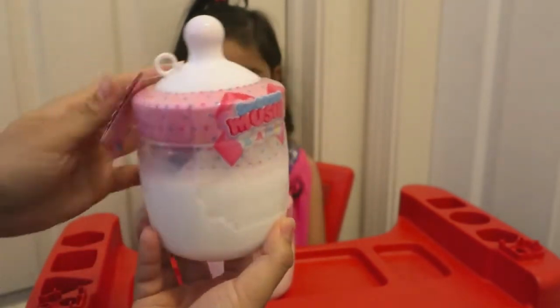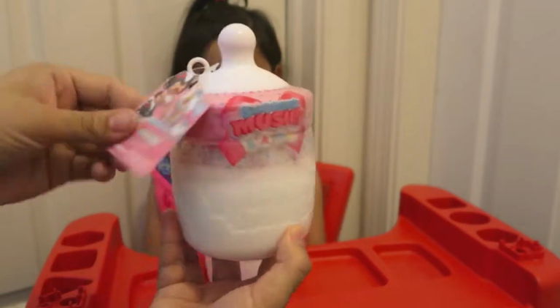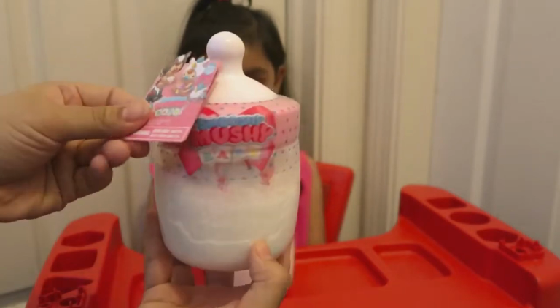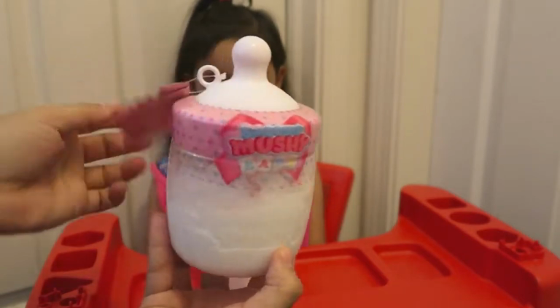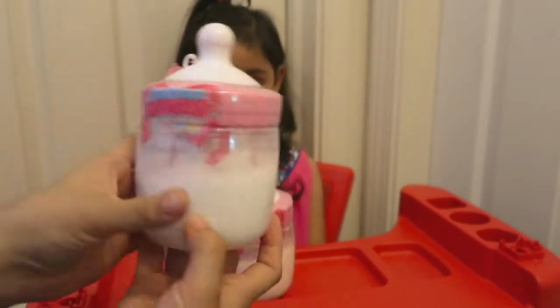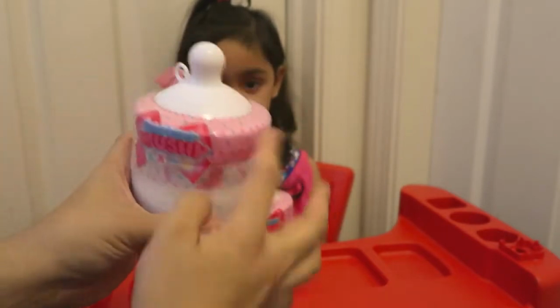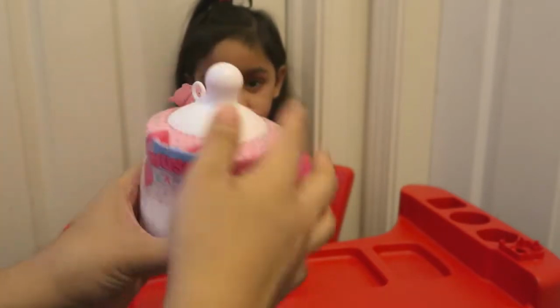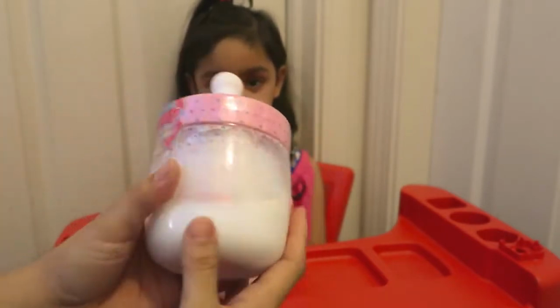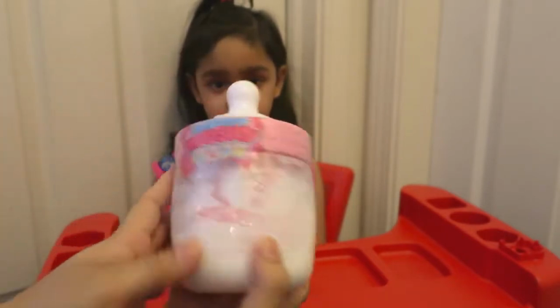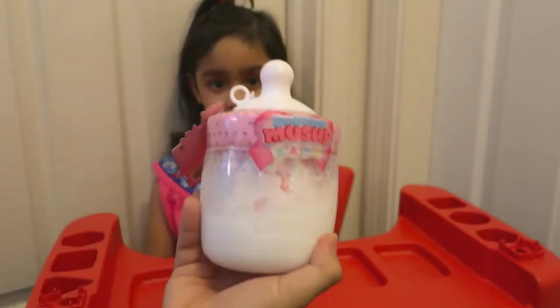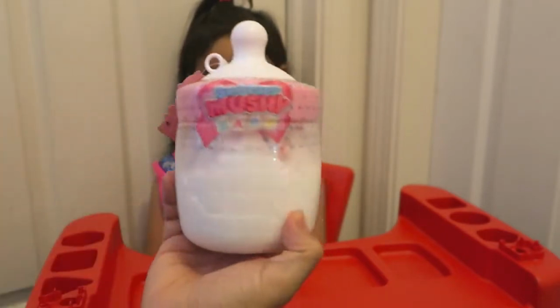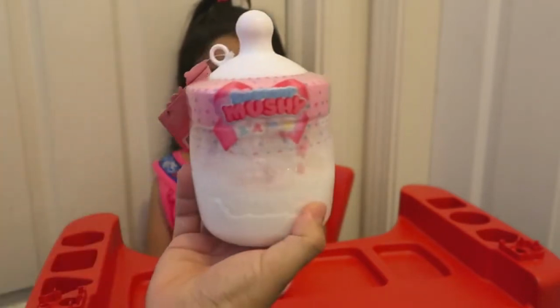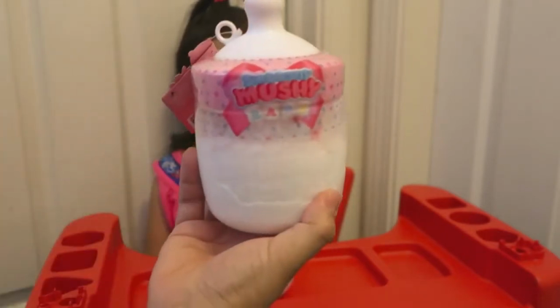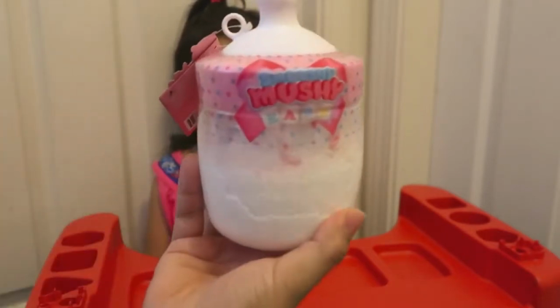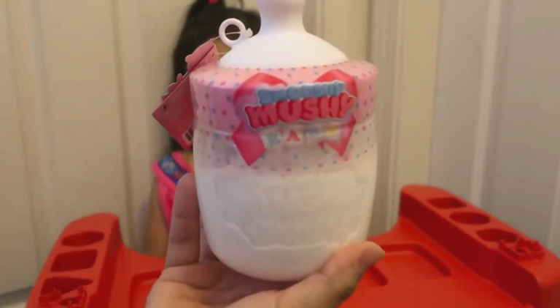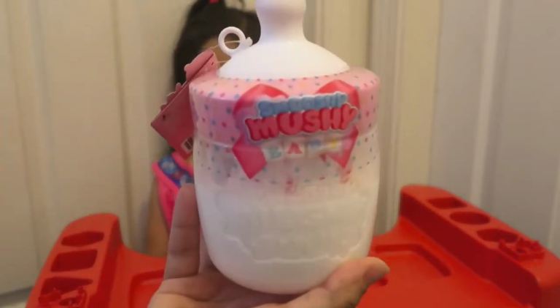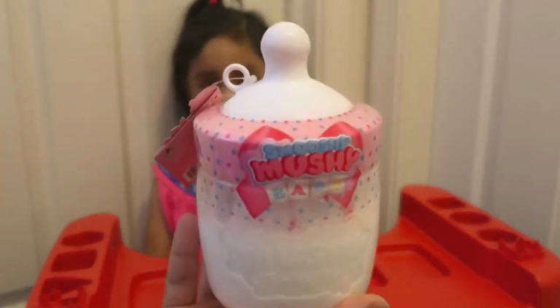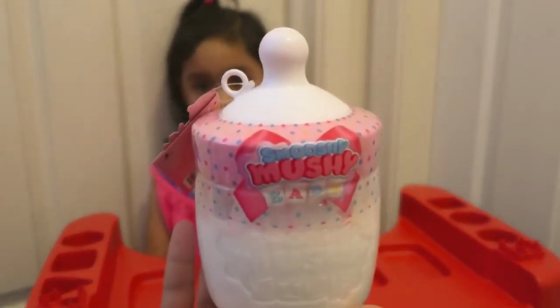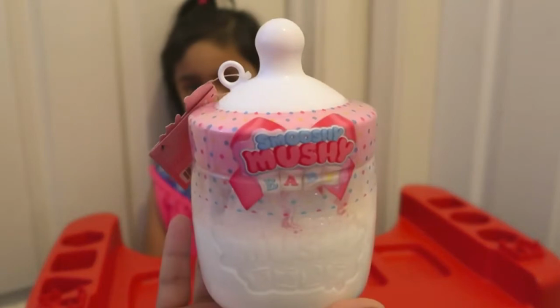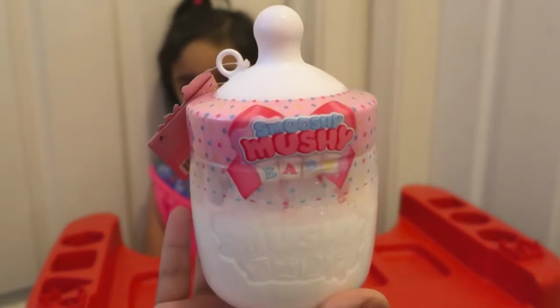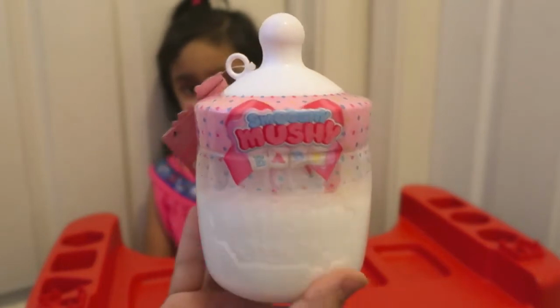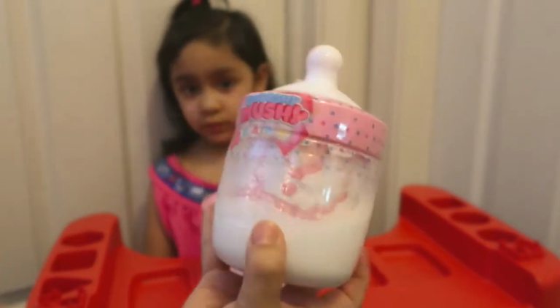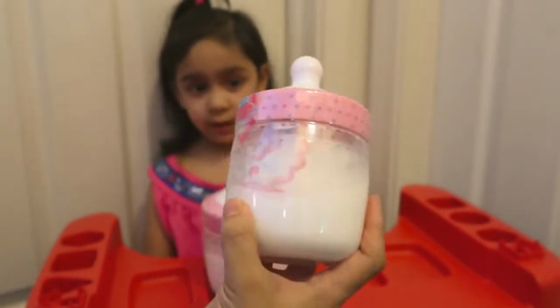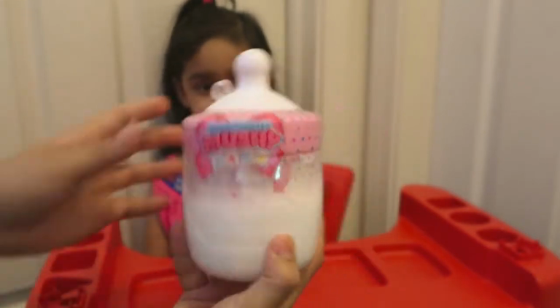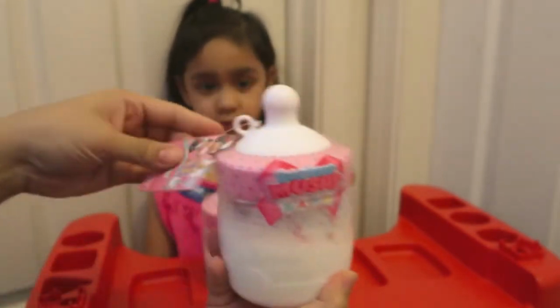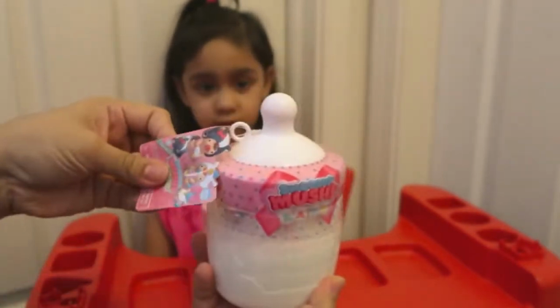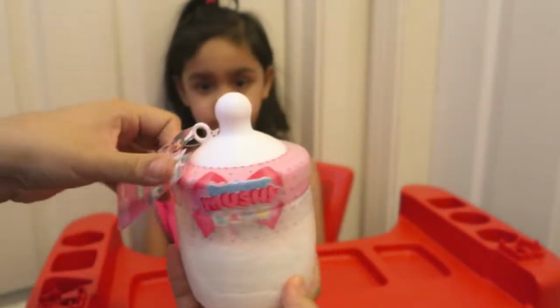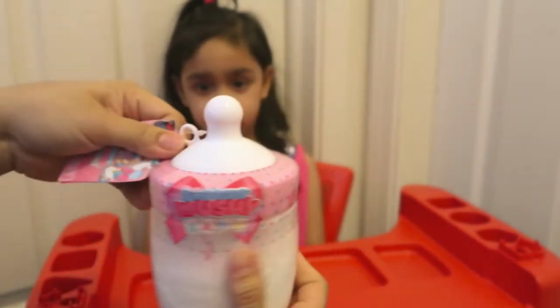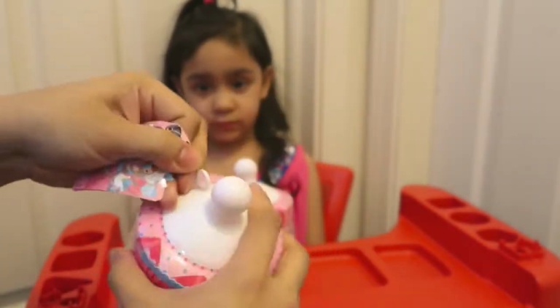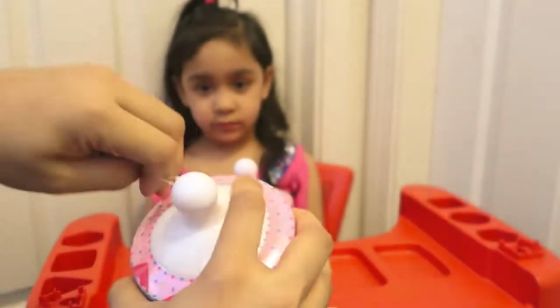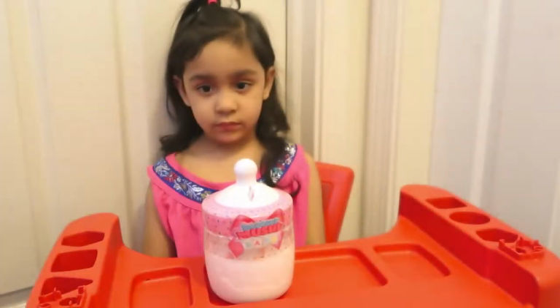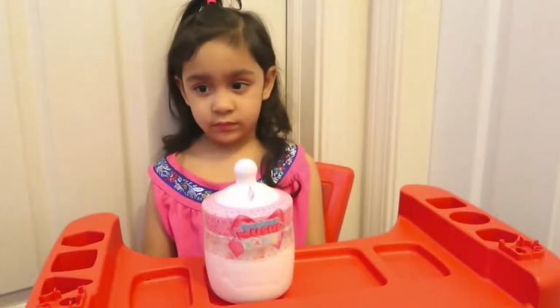We've never seen this before. It's the shape of a bottle — it's so cute. You guys see that? This is adorable. I'm gonna take this tag off.